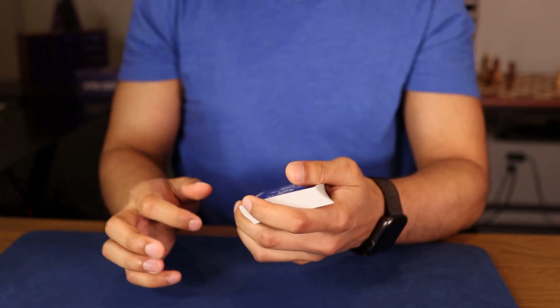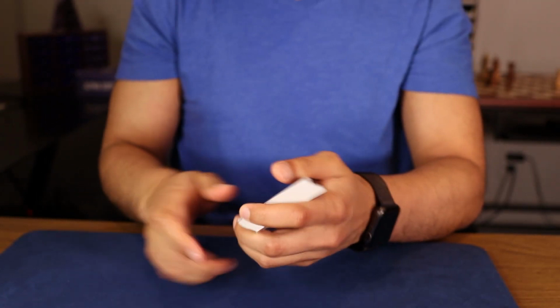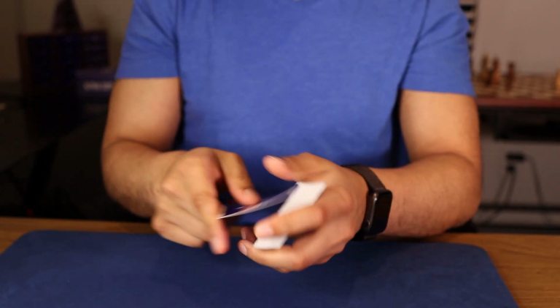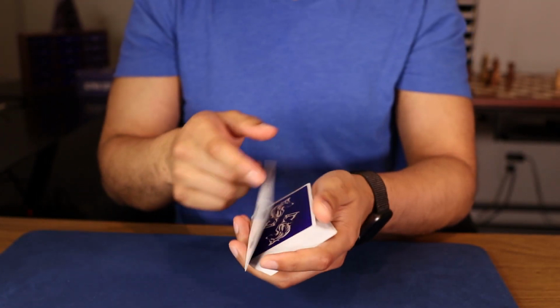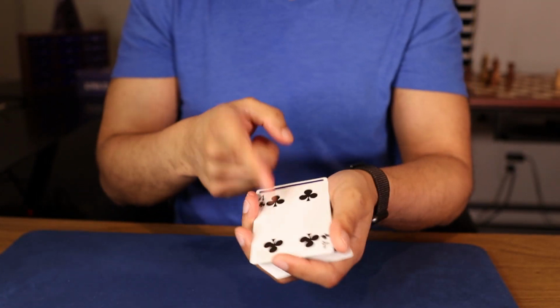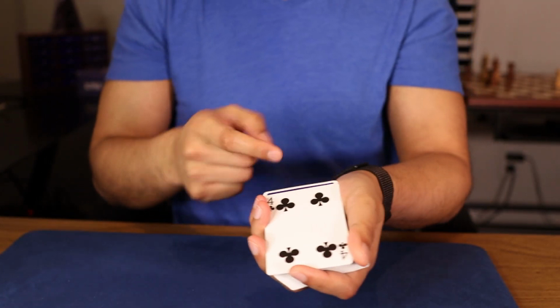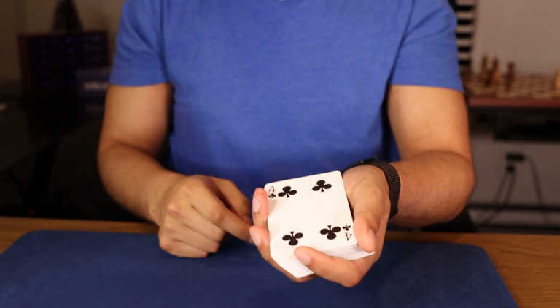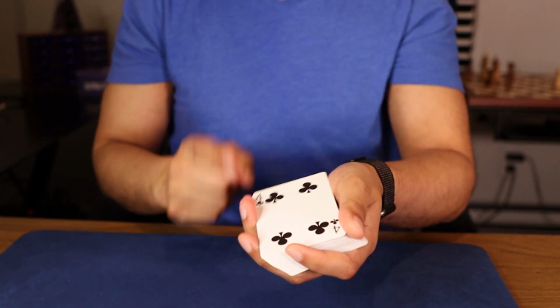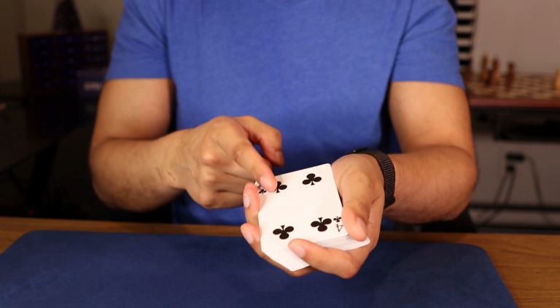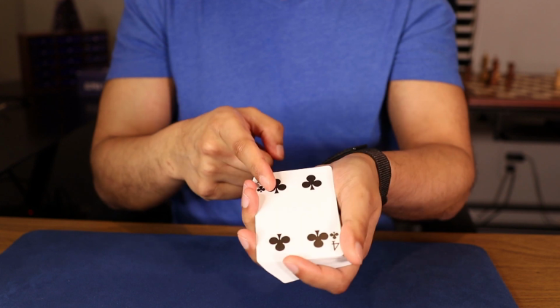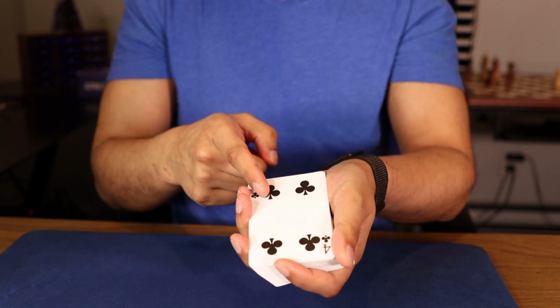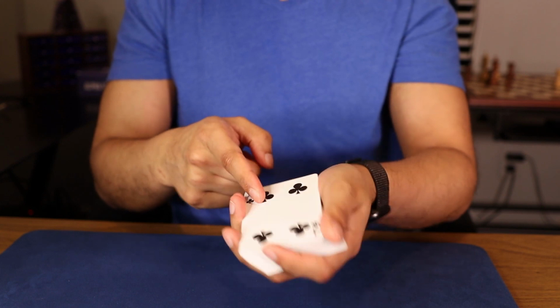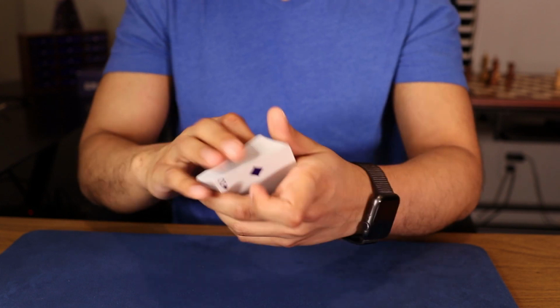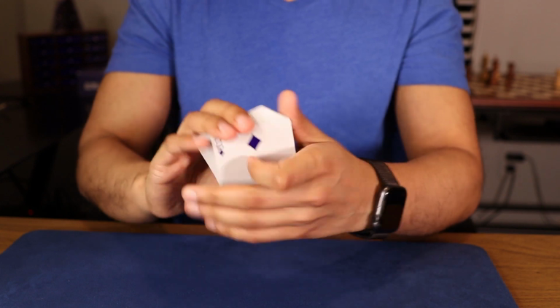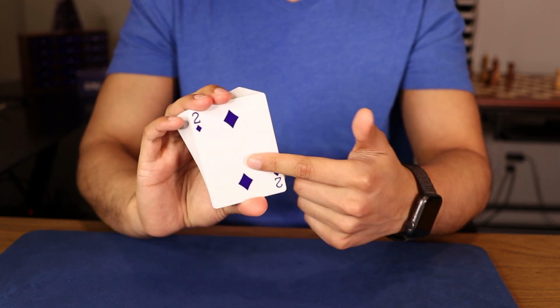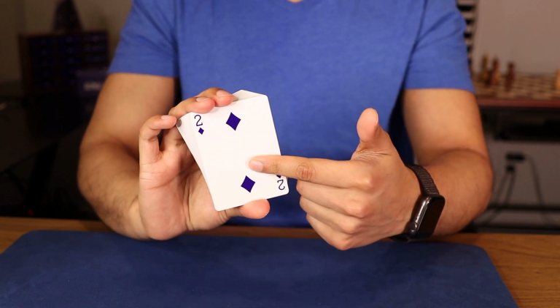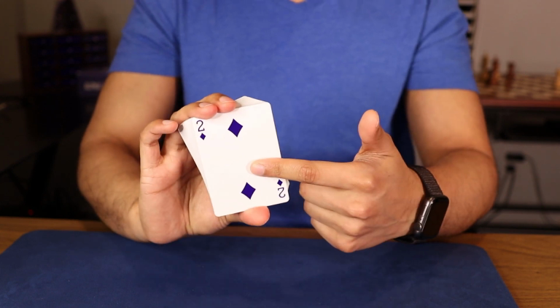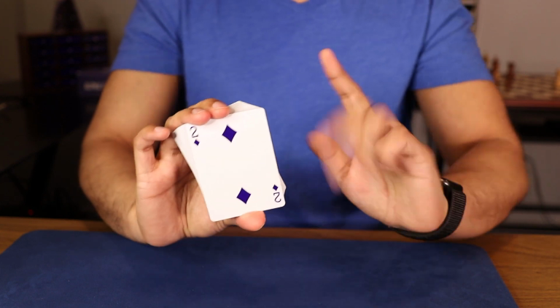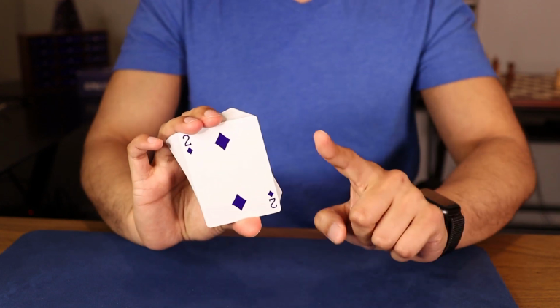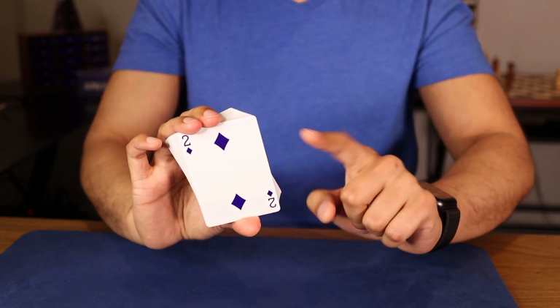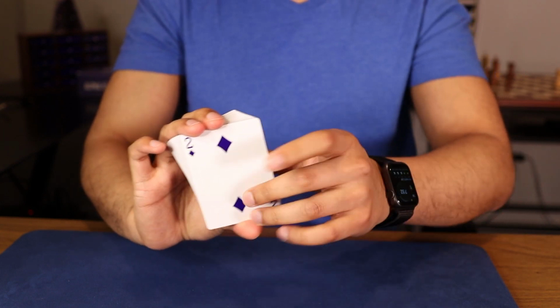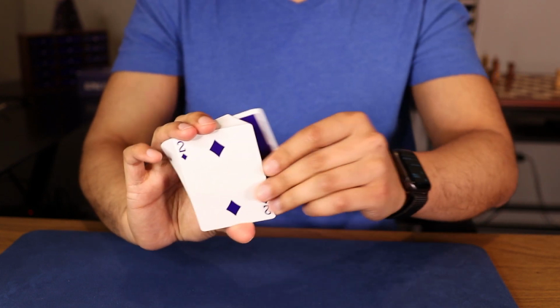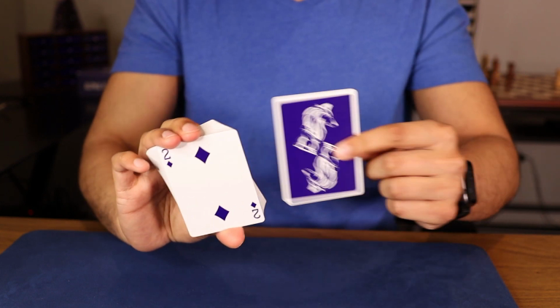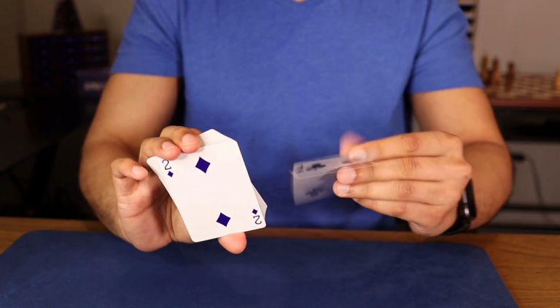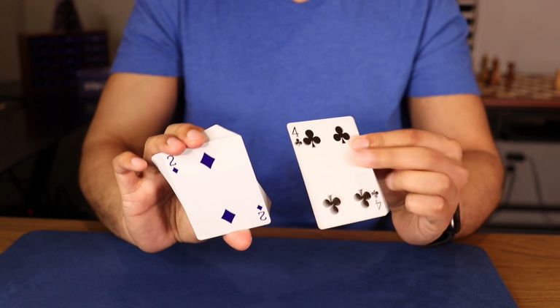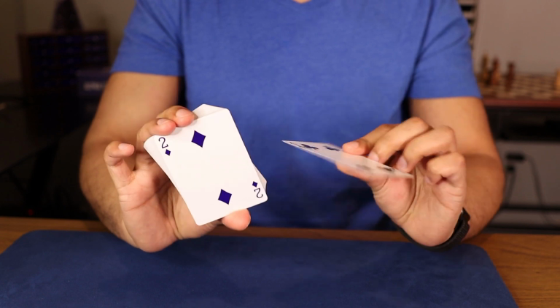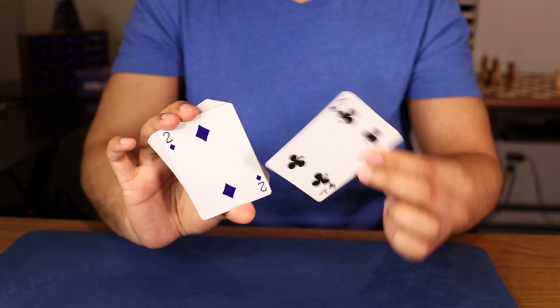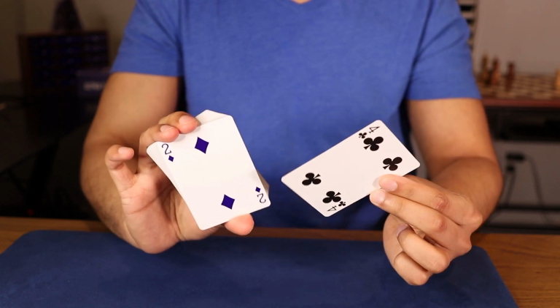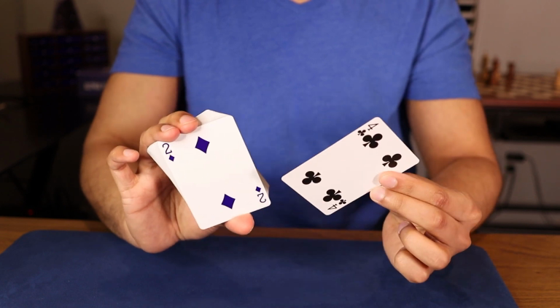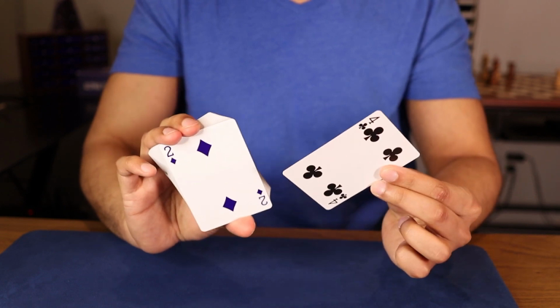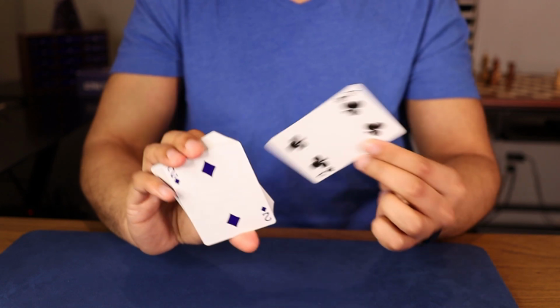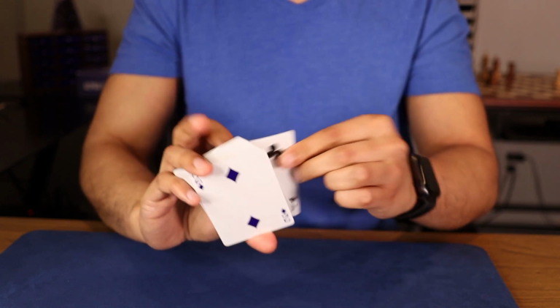Hopefully it wasn't the top card, right? This is not the card you memorized — the Four of Clubs? No? Okay, it wasn't this Two of Diamonds, right? I told you not to memorize that one. So it wasn't the Two of Diamonds or the Four of Clubs.